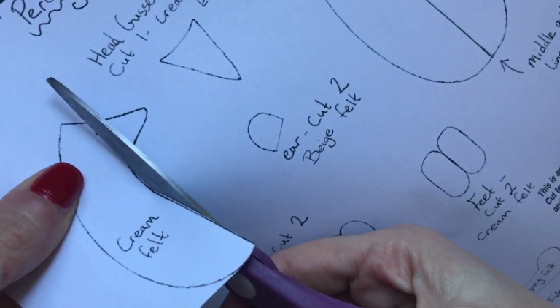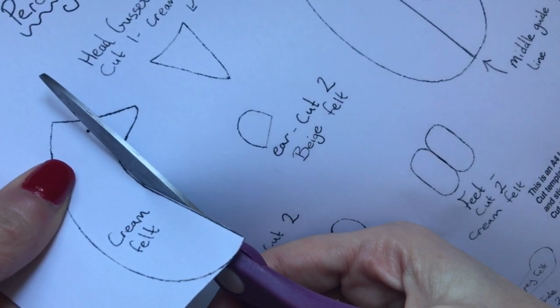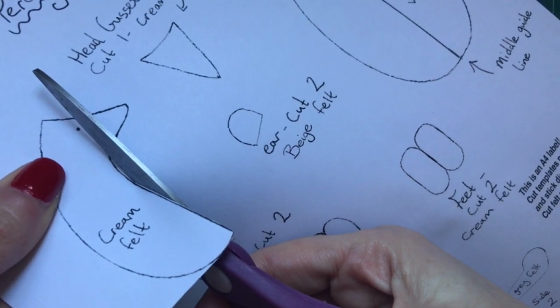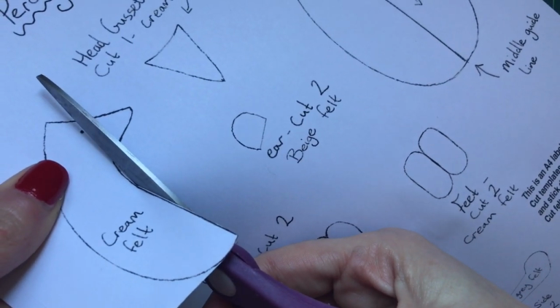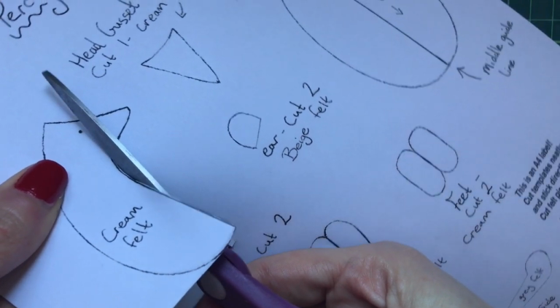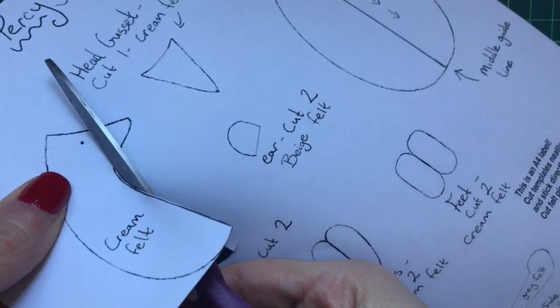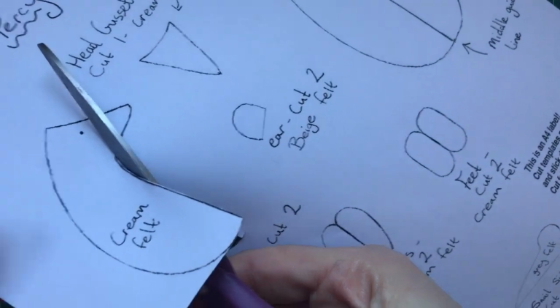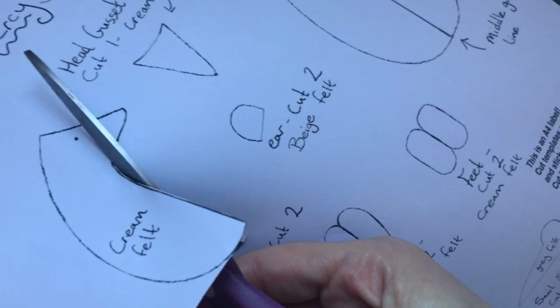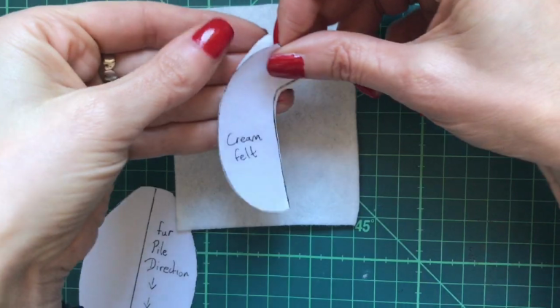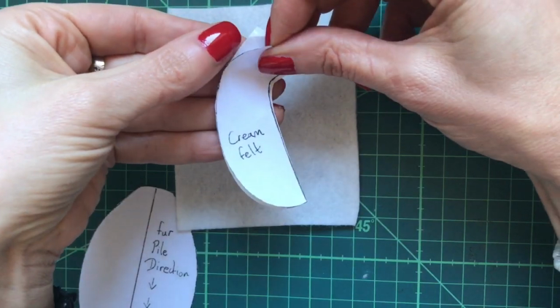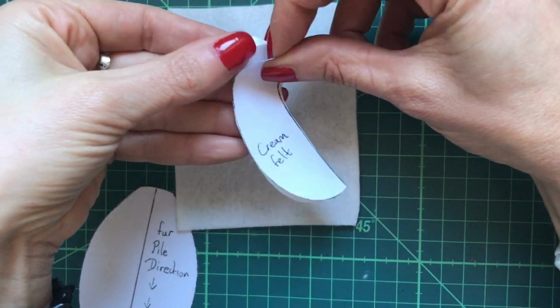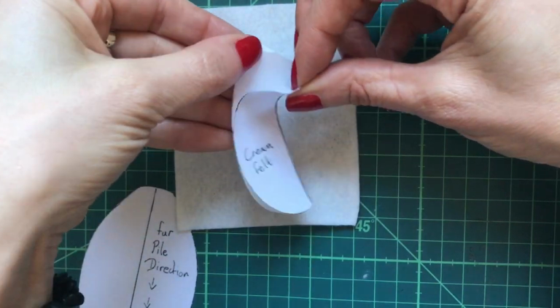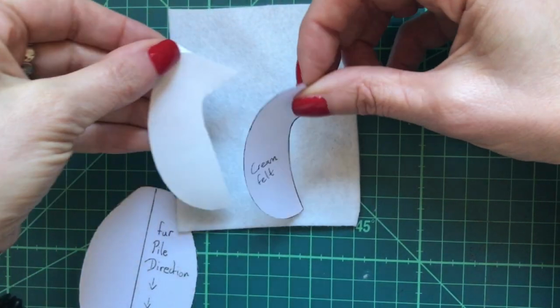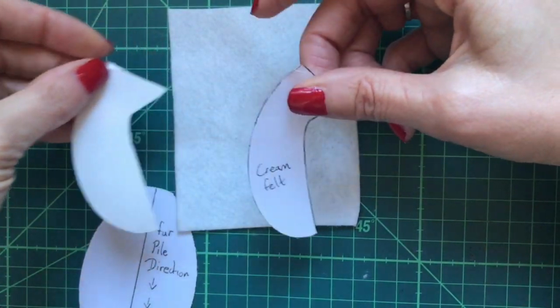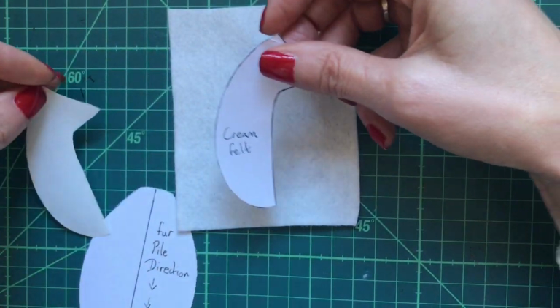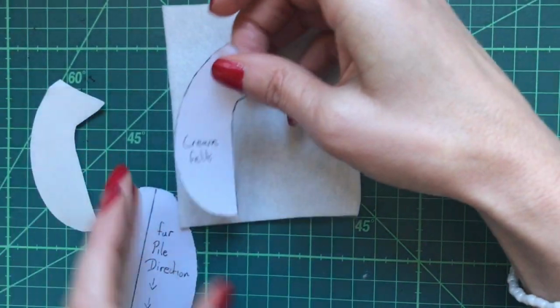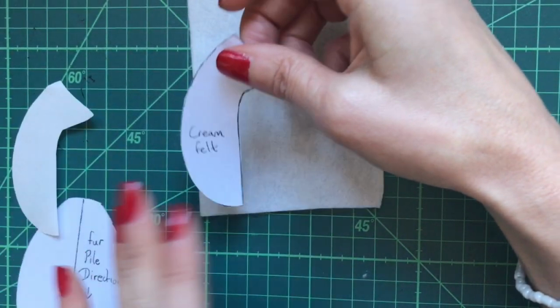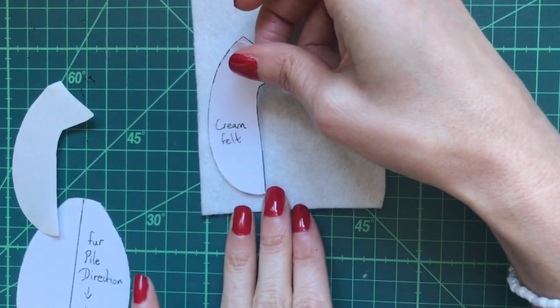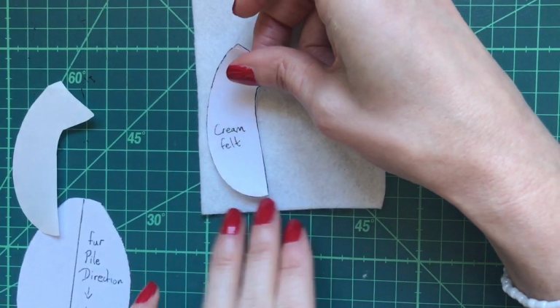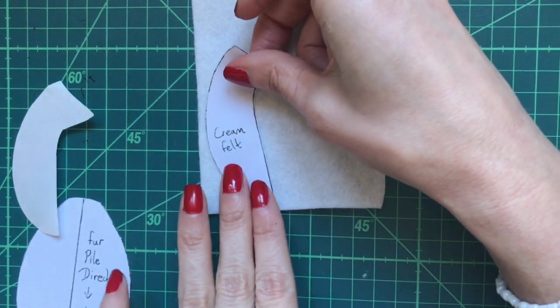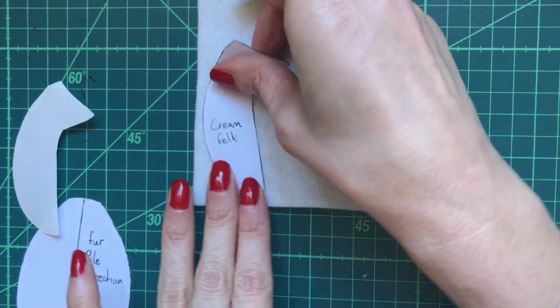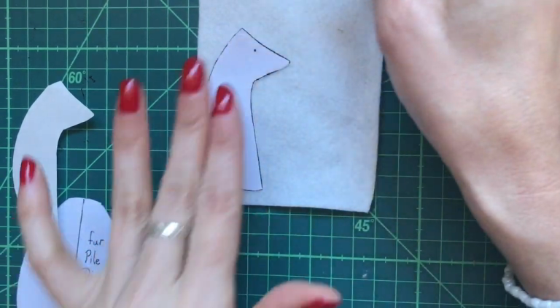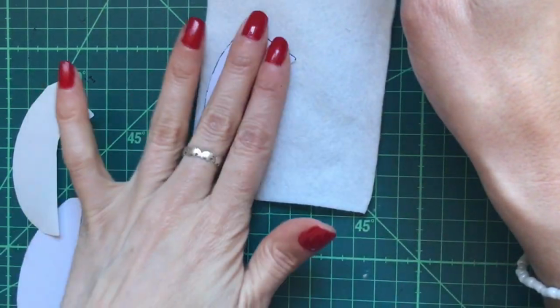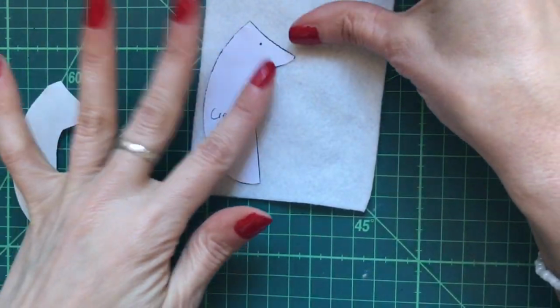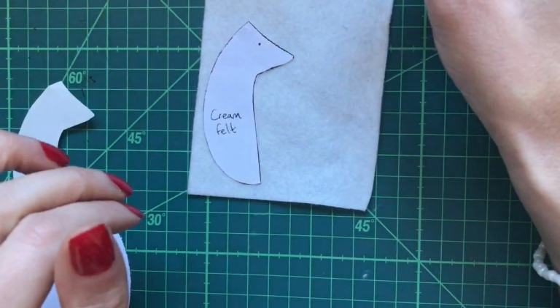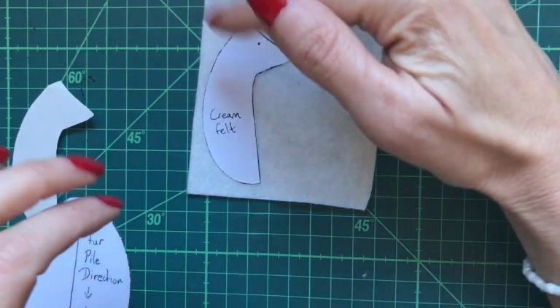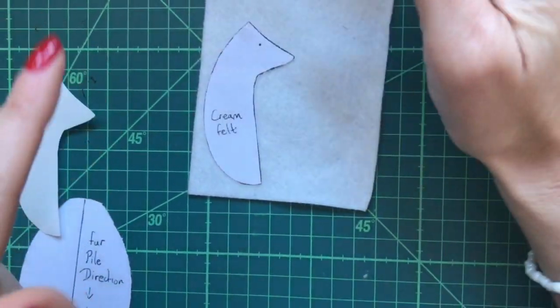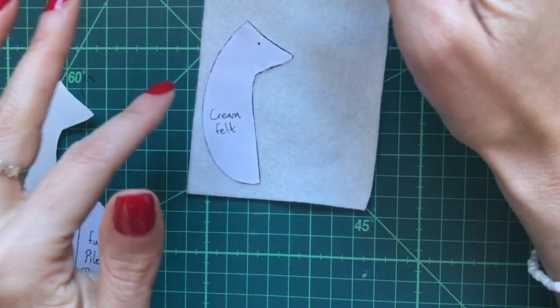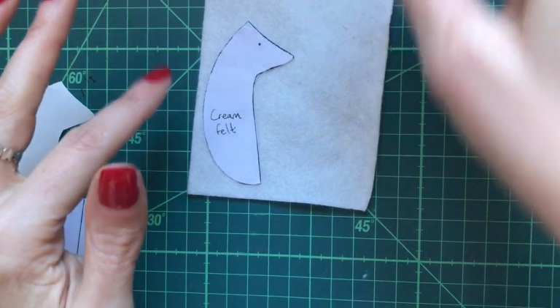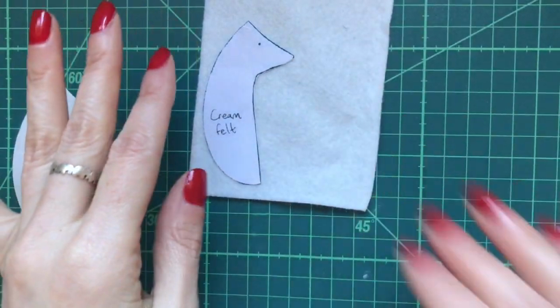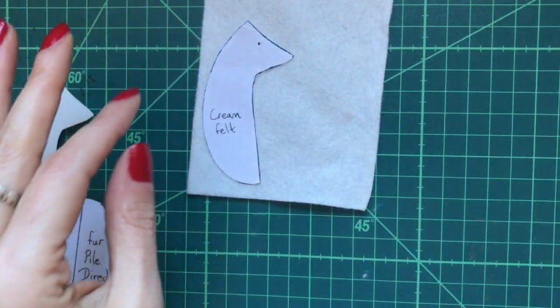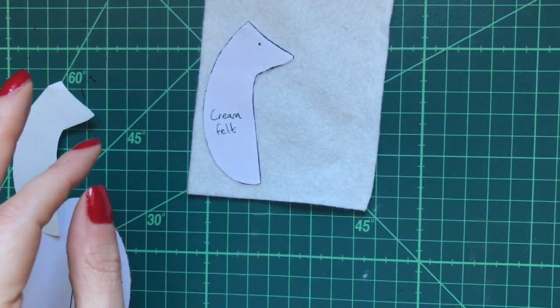I printed my pattern out onto an A4 label so that you can stick the pieces directly down onto the felt, and it will stop them slipping around as you cut around the templates.